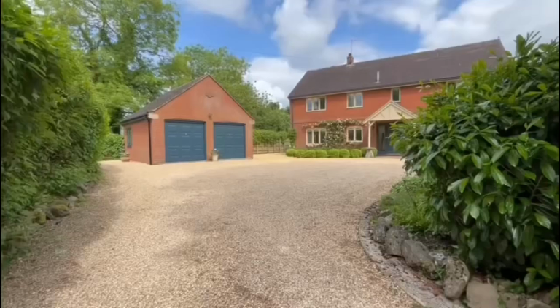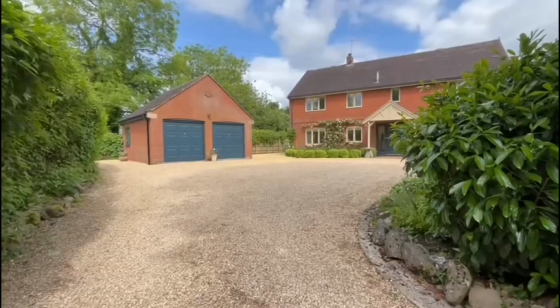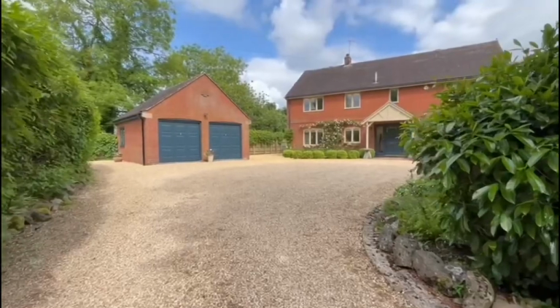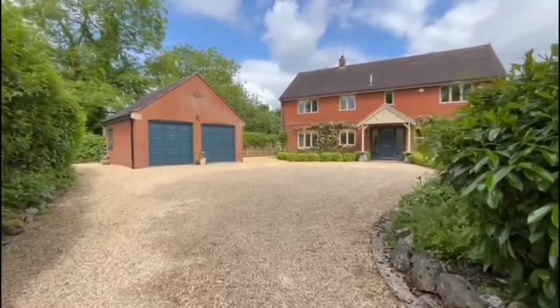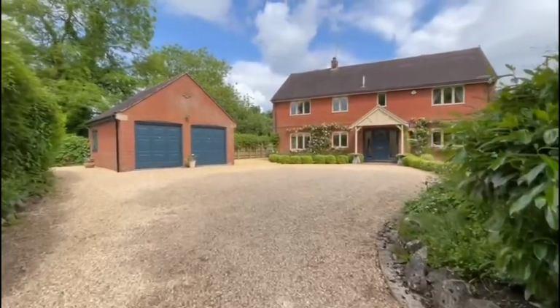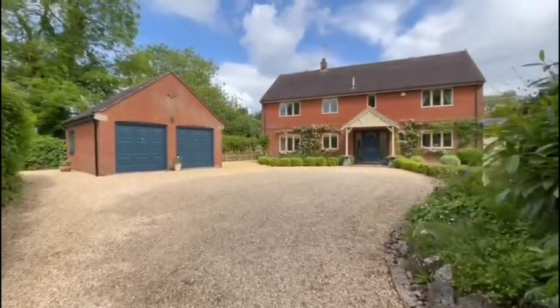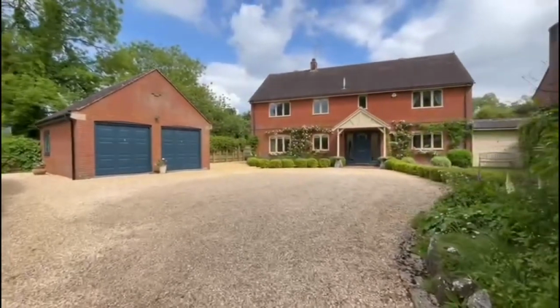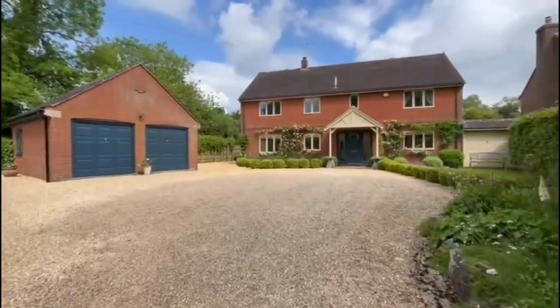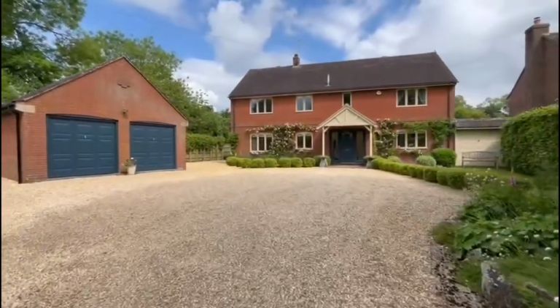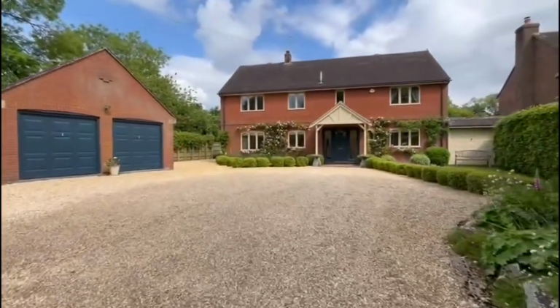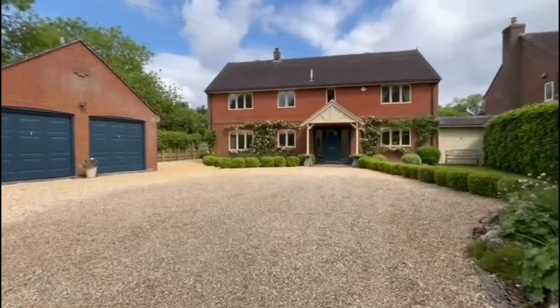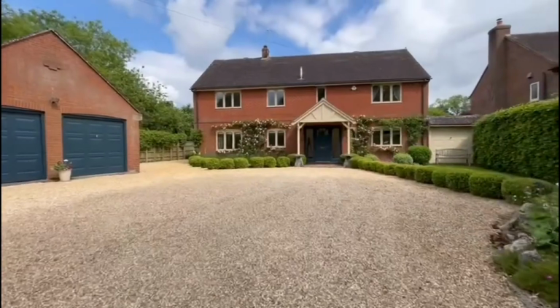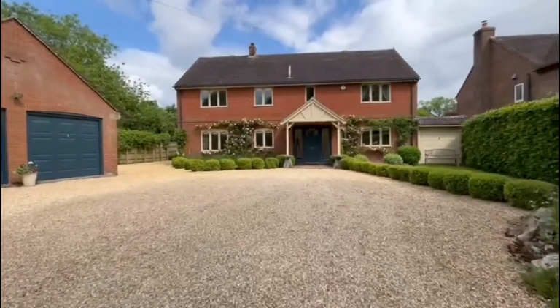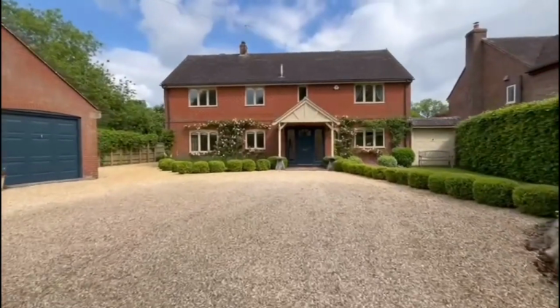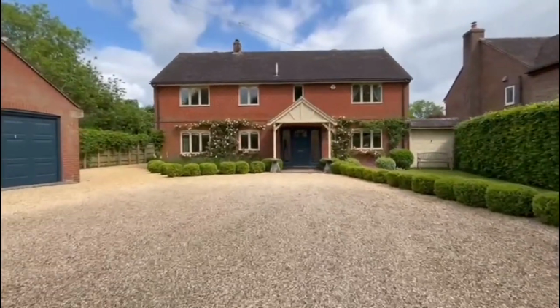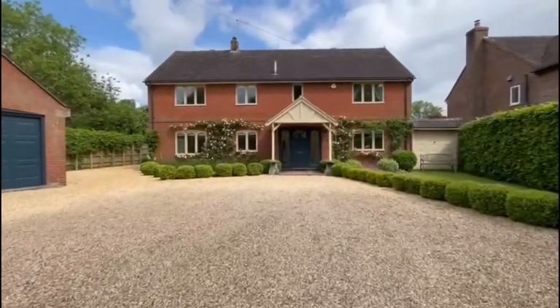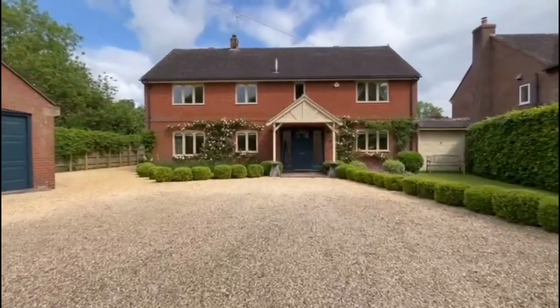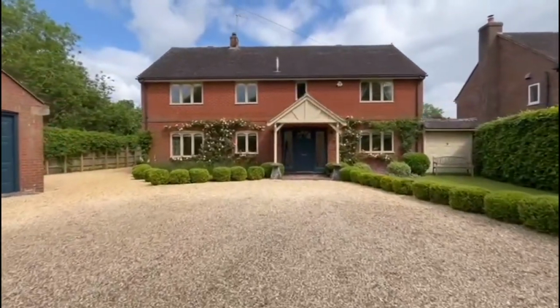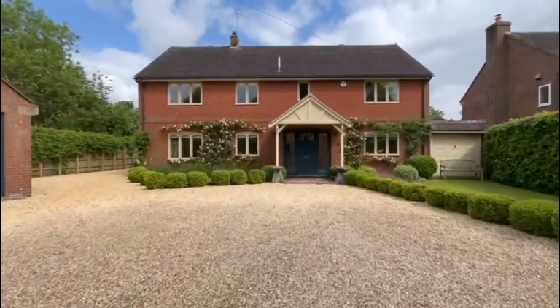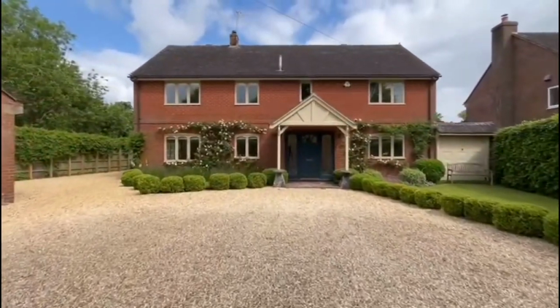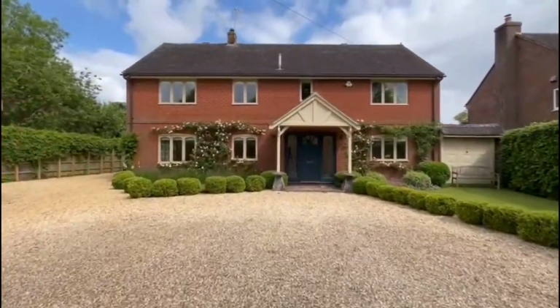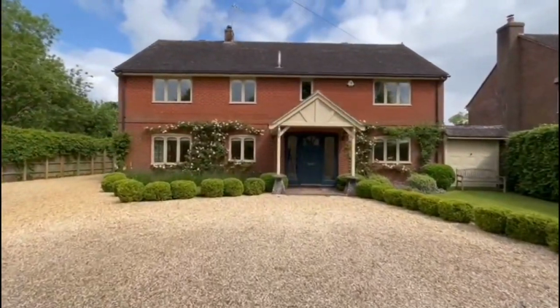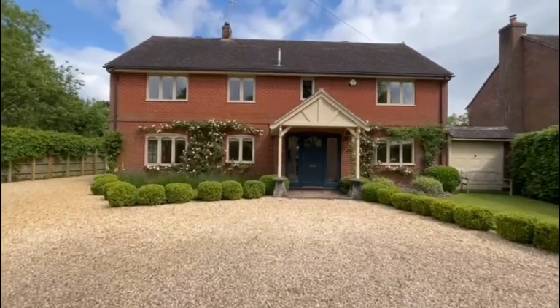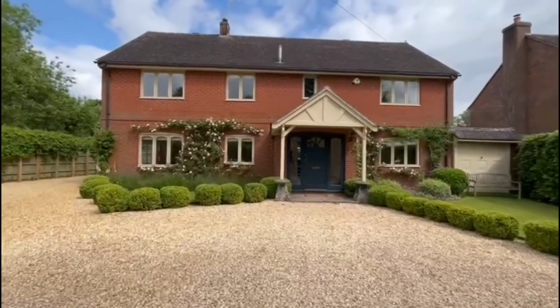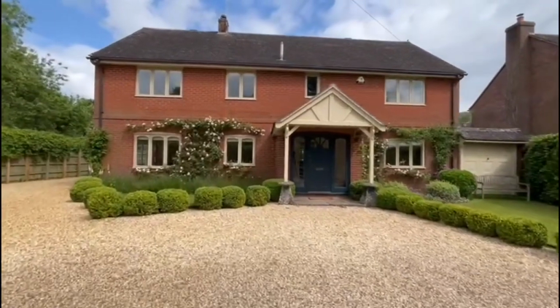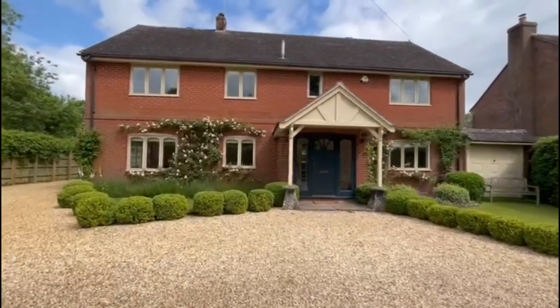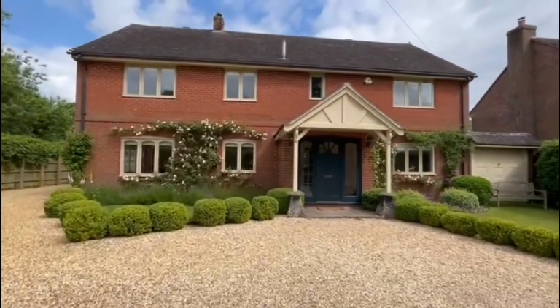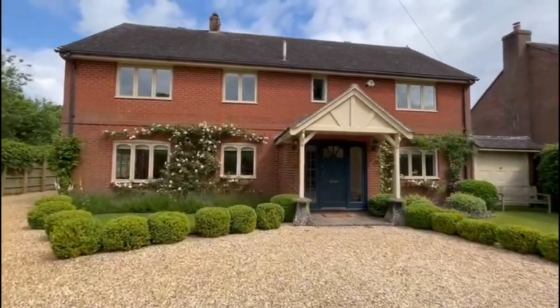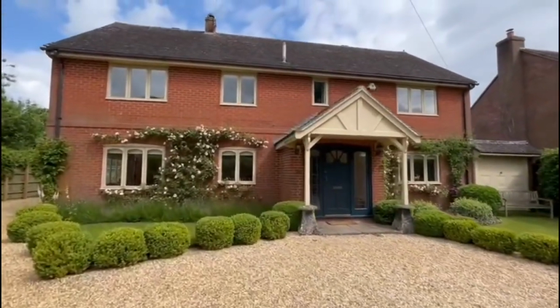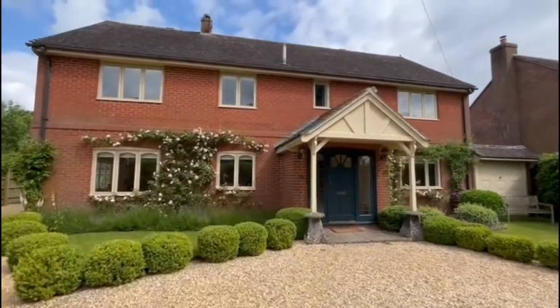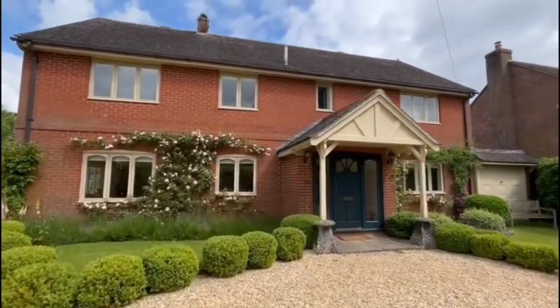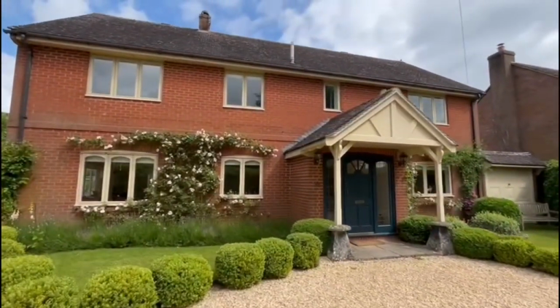Here we are at Stately, which is a very attractive family home situated in the beautiful village of Ogbore-Maisie. At the front of the property, we have a double garage and a large driveway providing plenty of off-road parking.